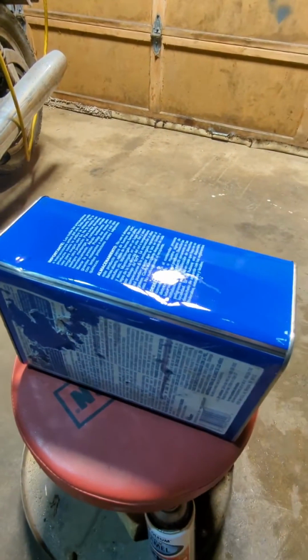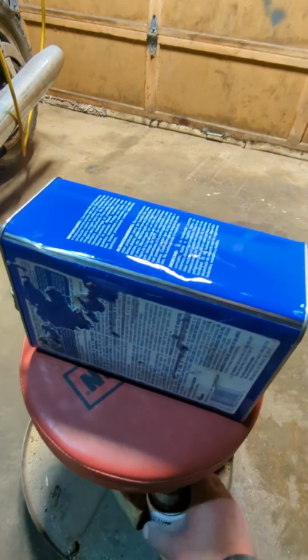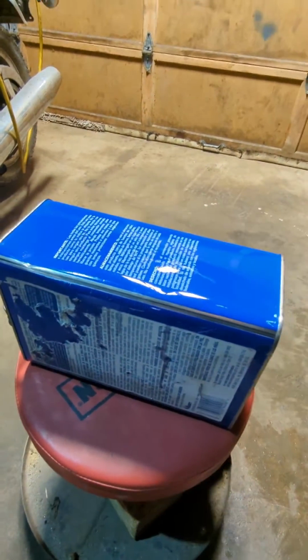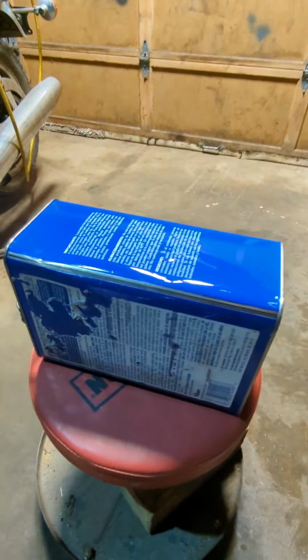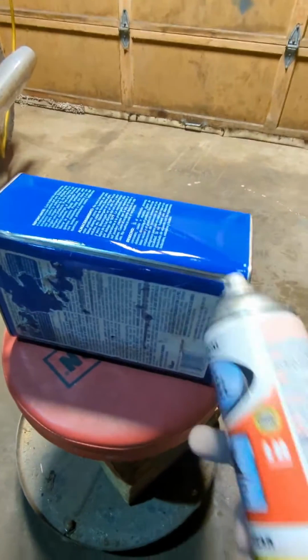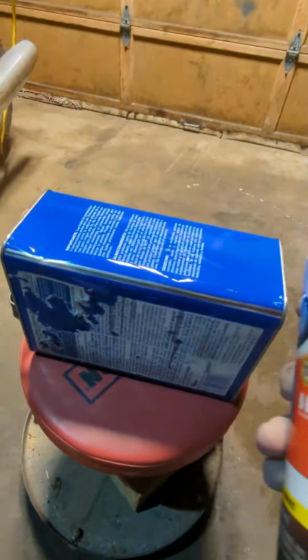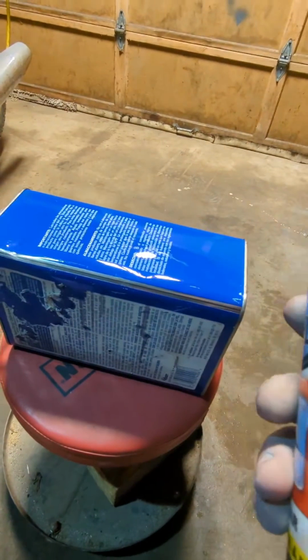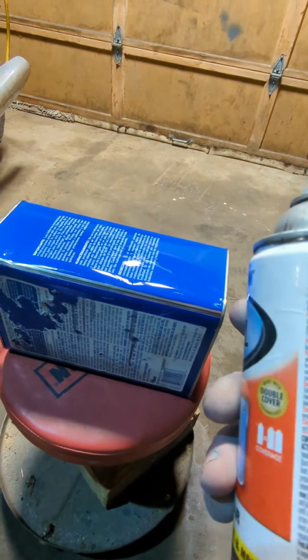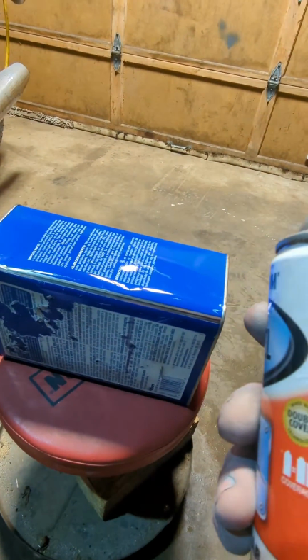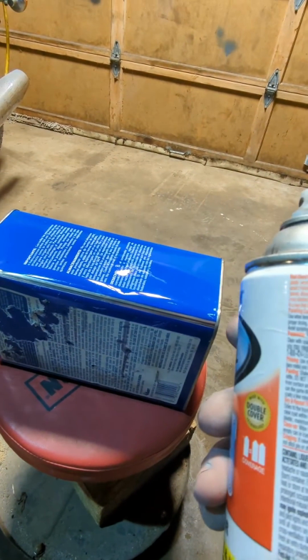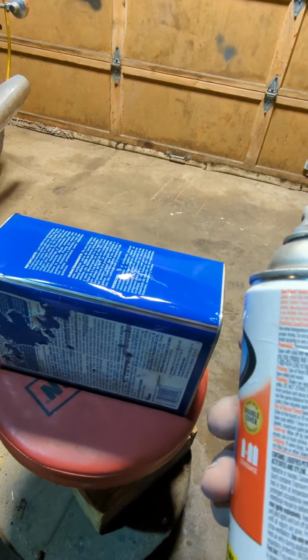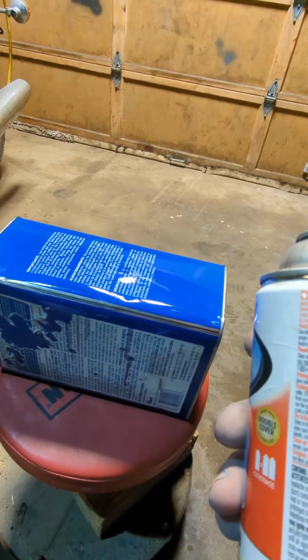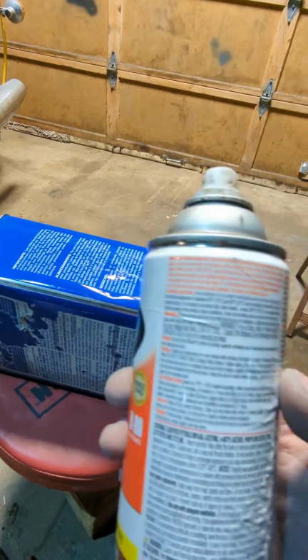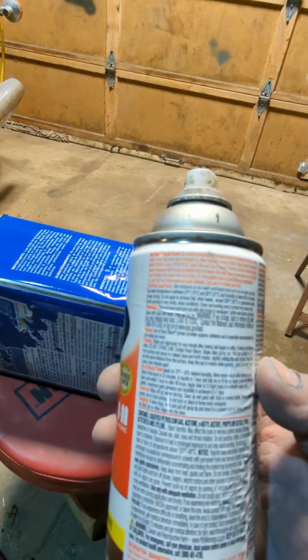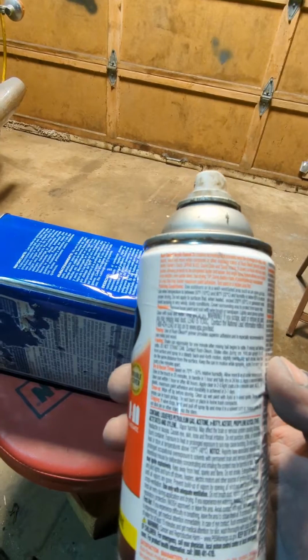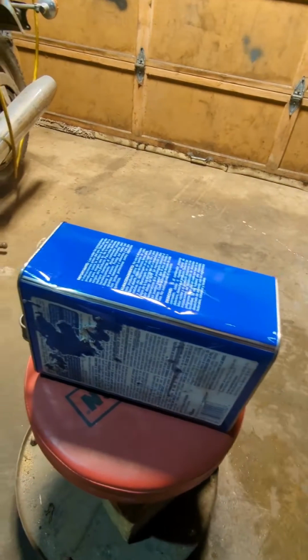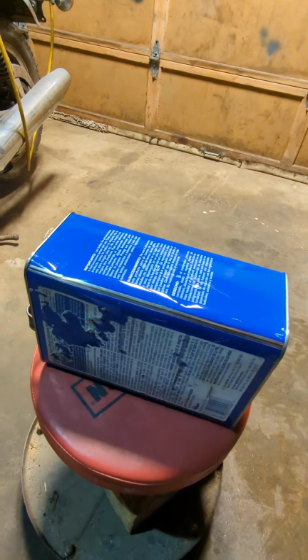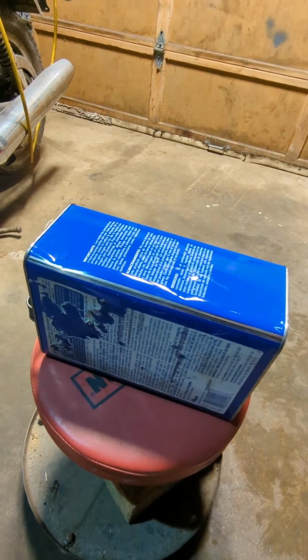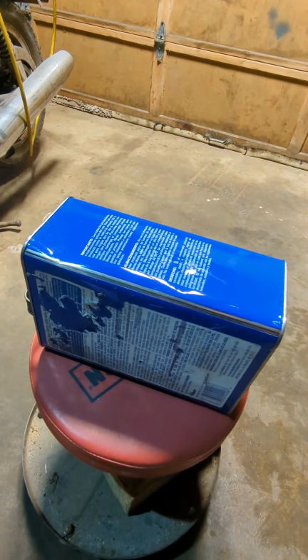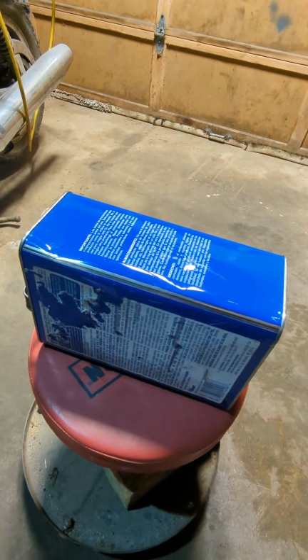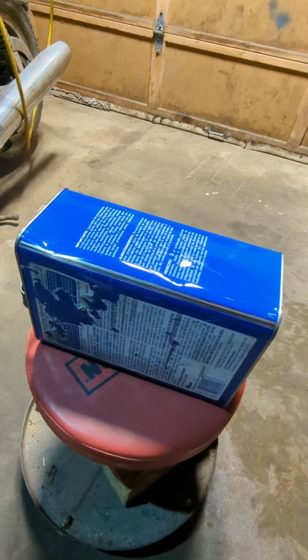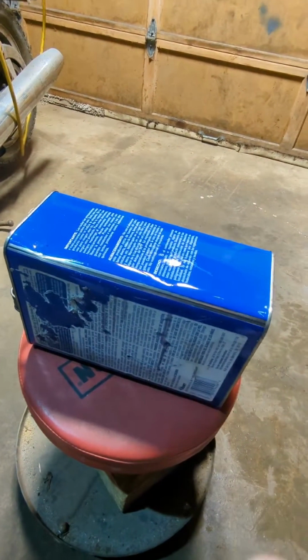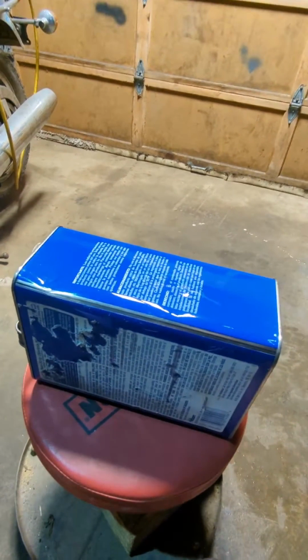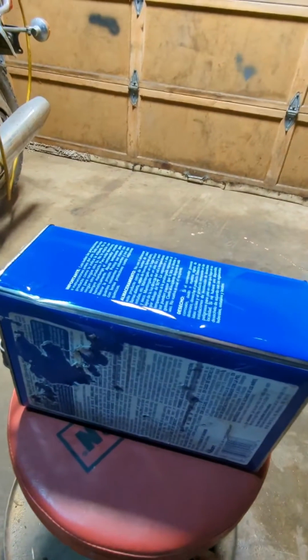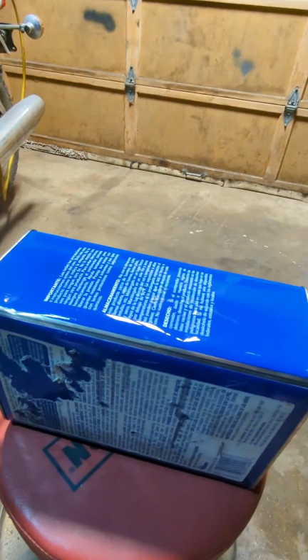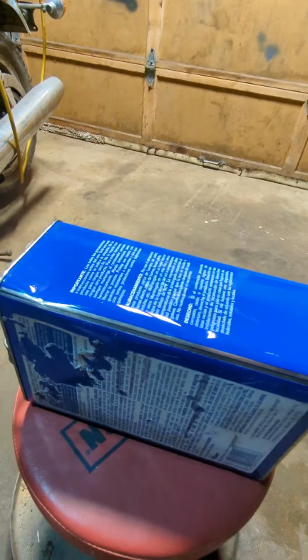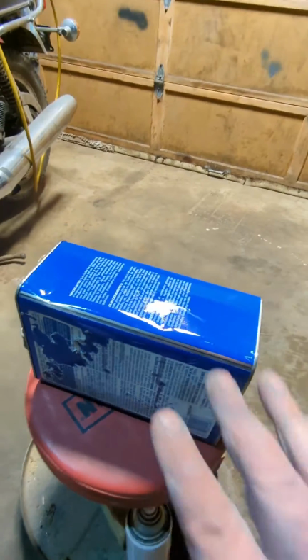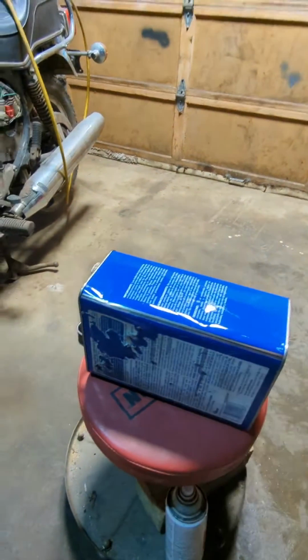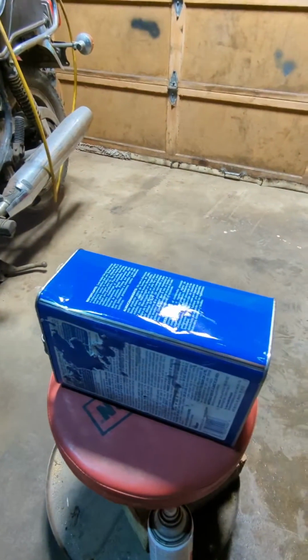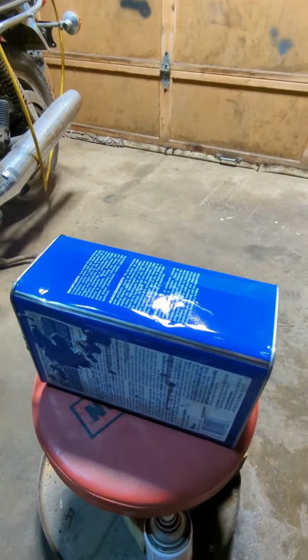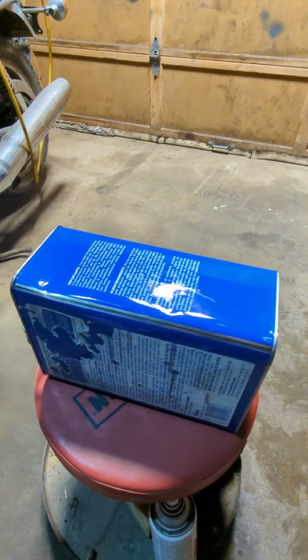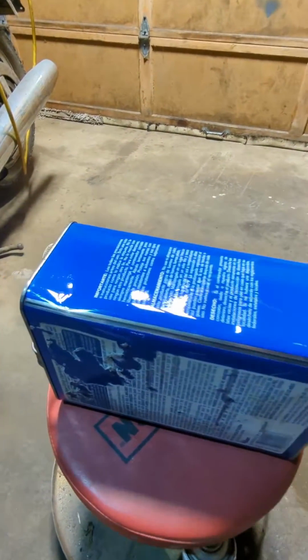On the can it says let it cure for four to seven days so it can reach its maximum durability — five to seven days for maximum durability. So I just wanted to give it enough time to see.